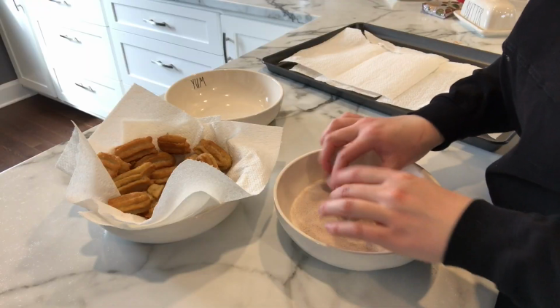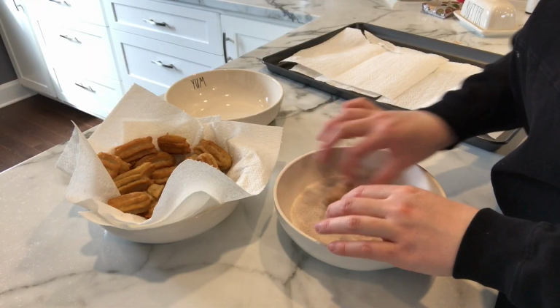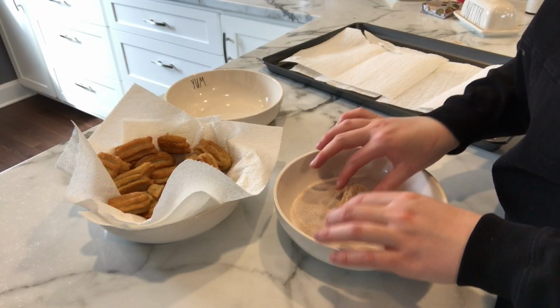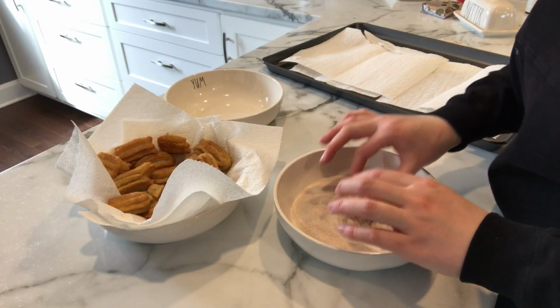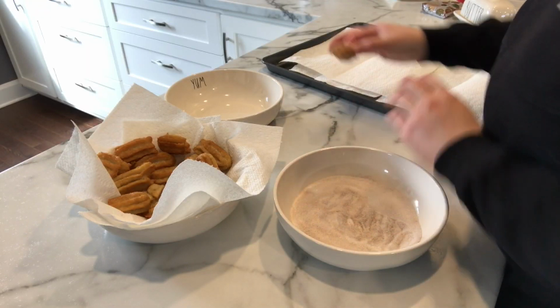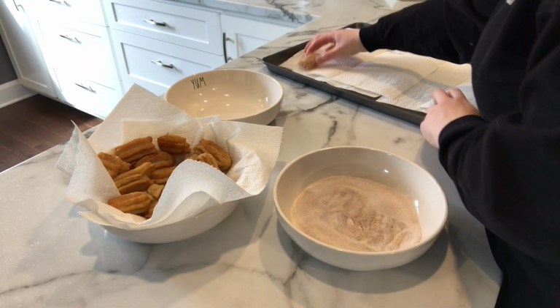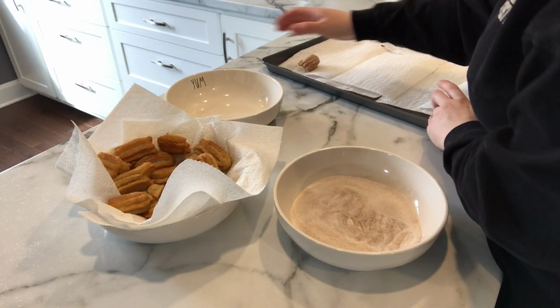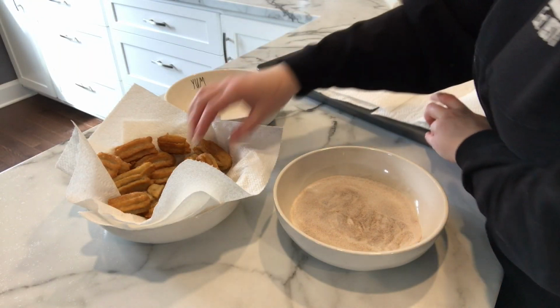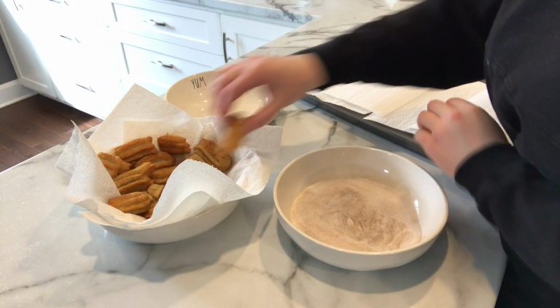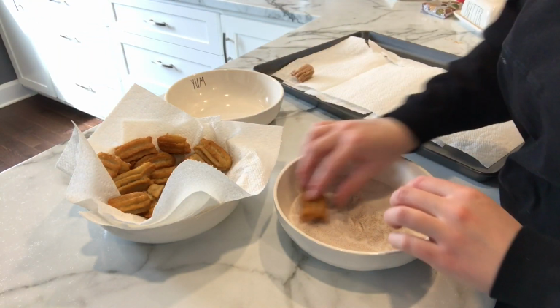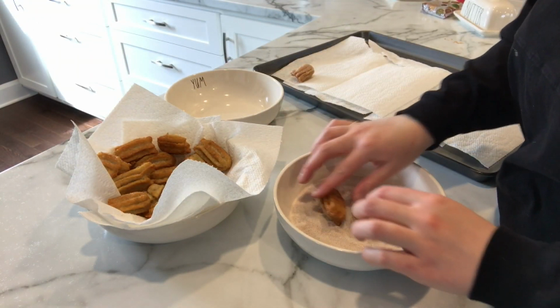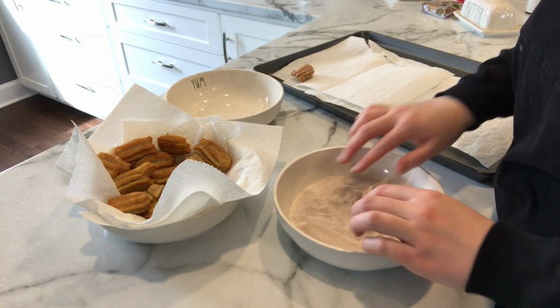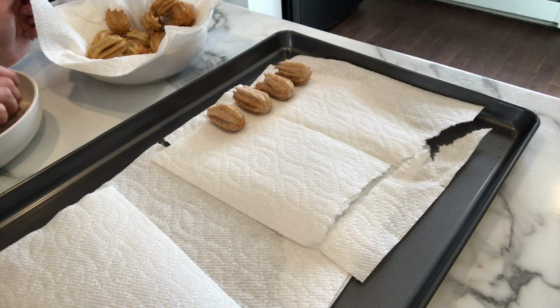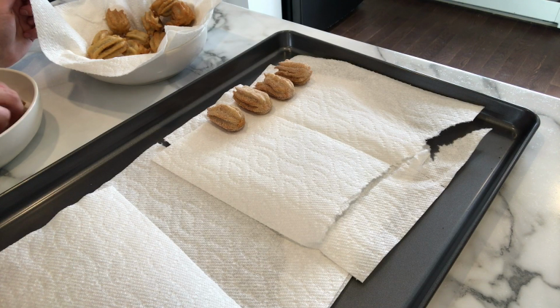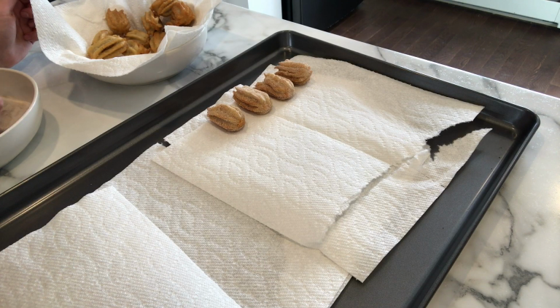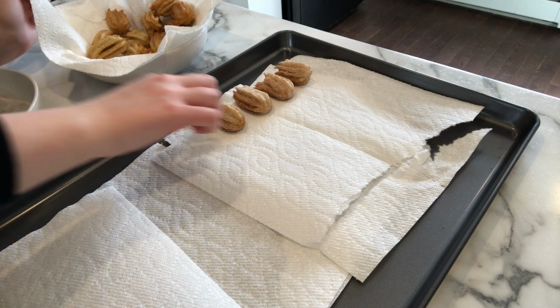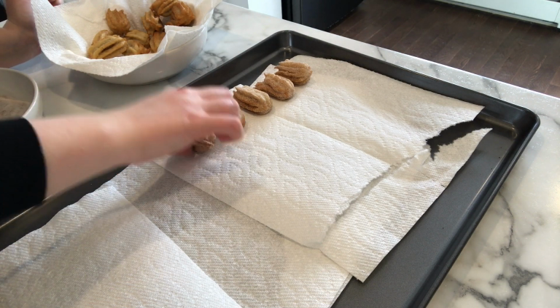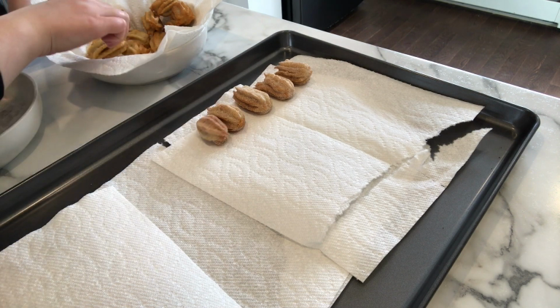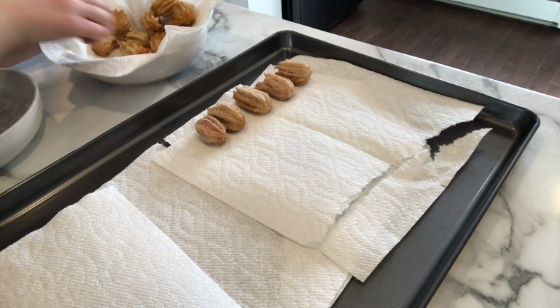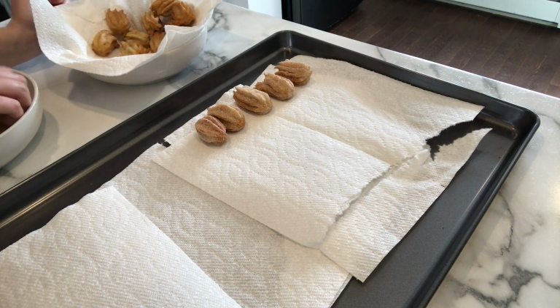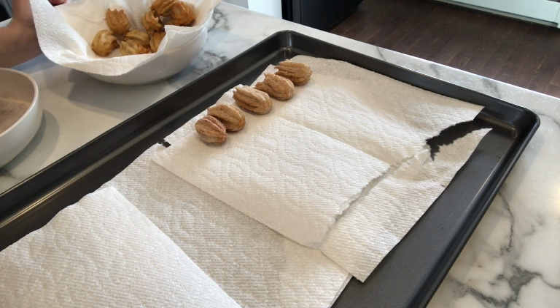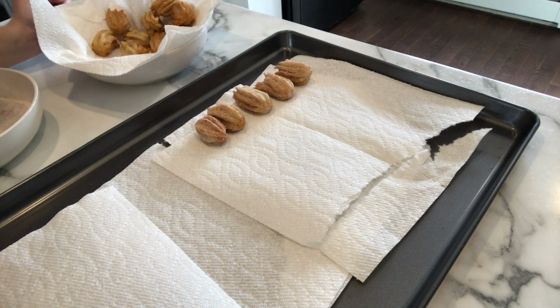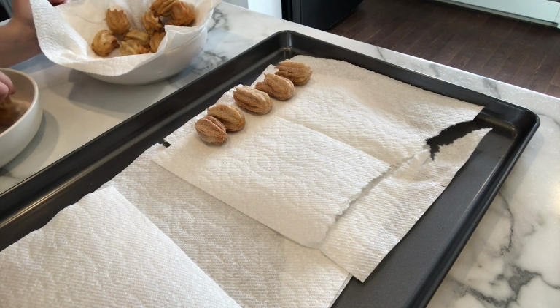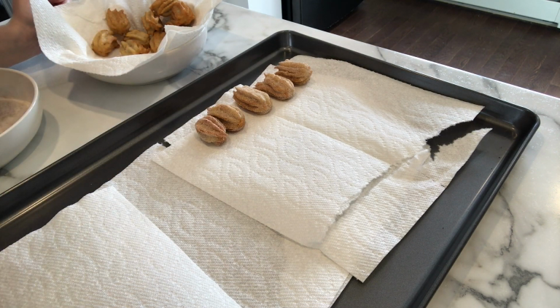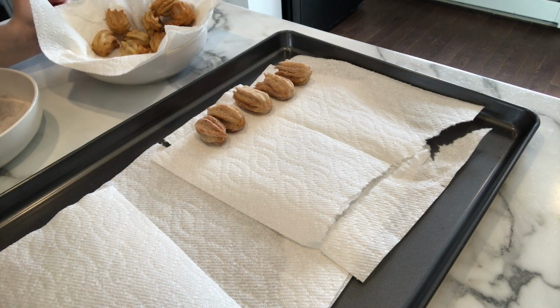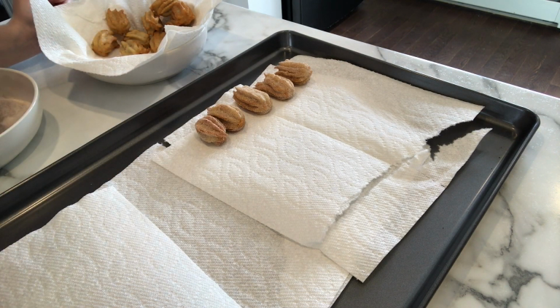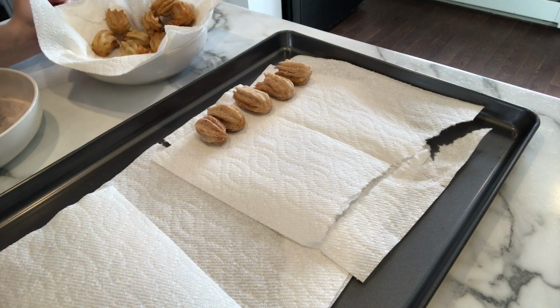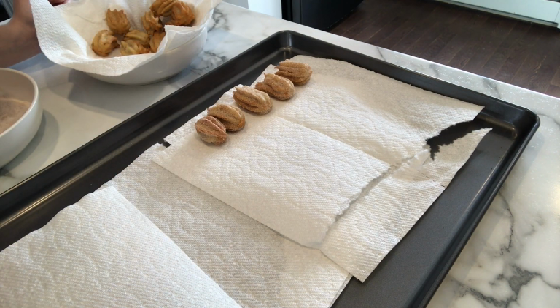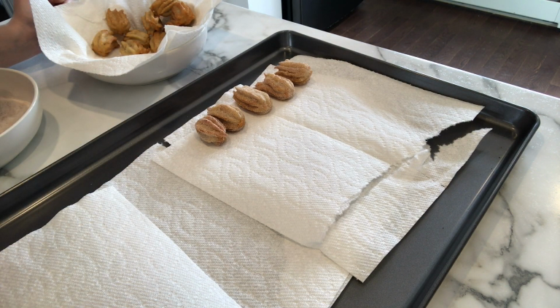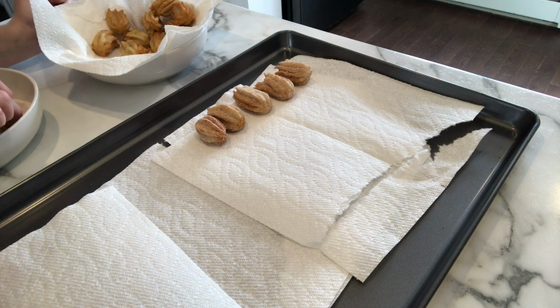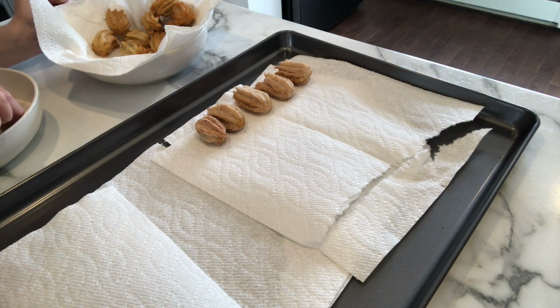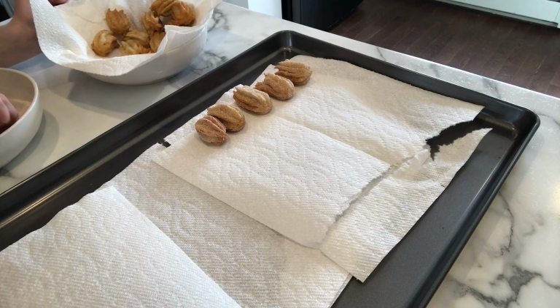The last step is rolling the hot churros in cinnamon sugar. If you were in the Disney parks, they would have chocolate dipping sauce to go along with these, so you could always melt some chocolate to have with them.